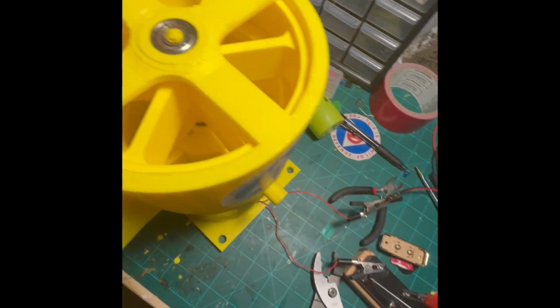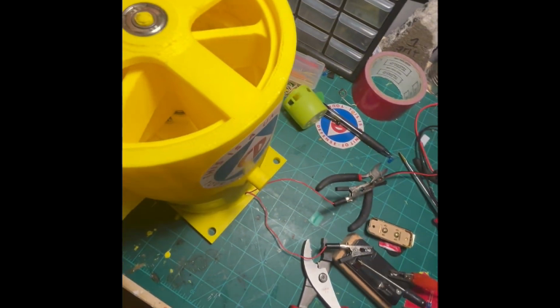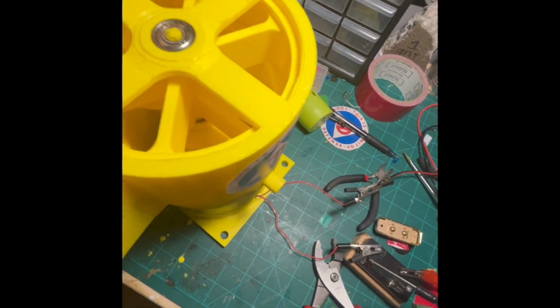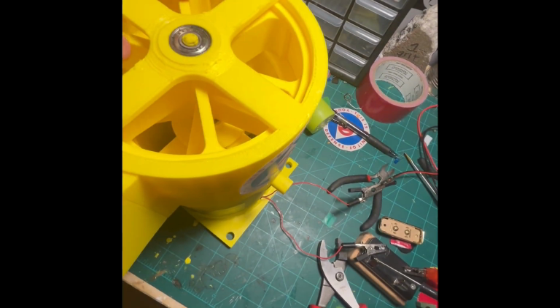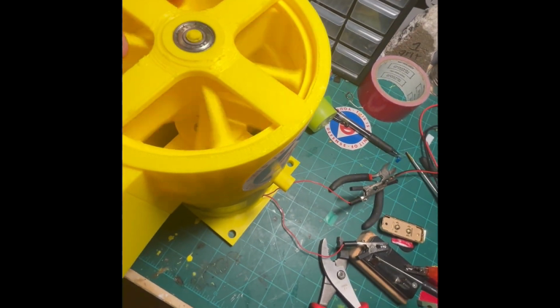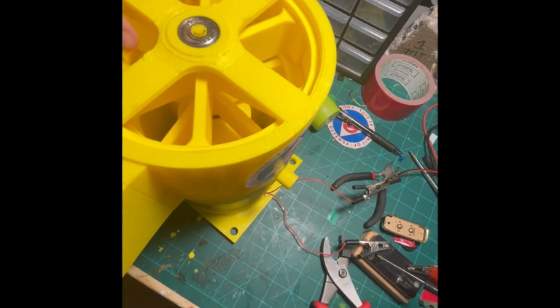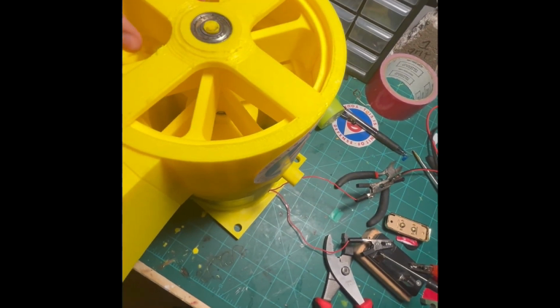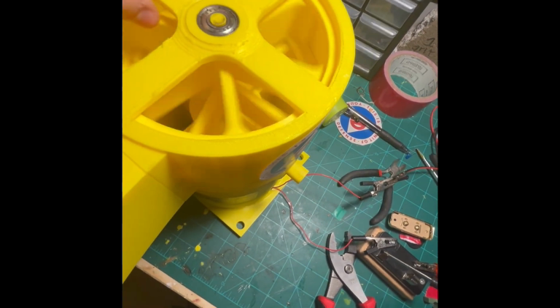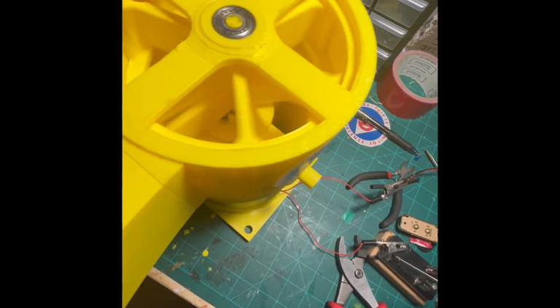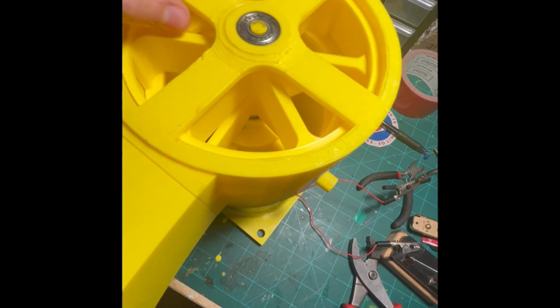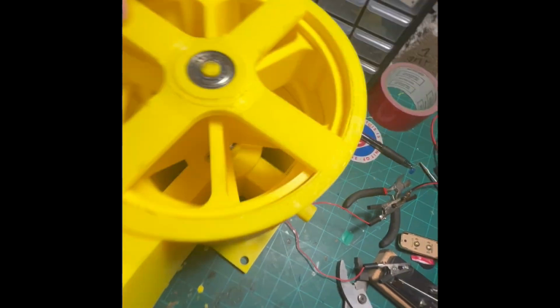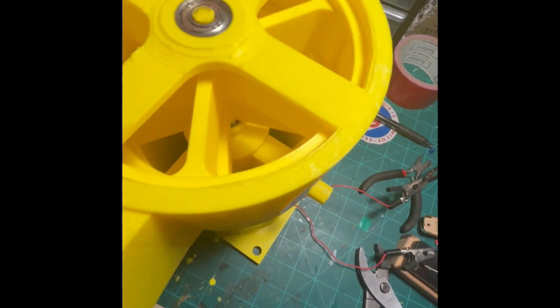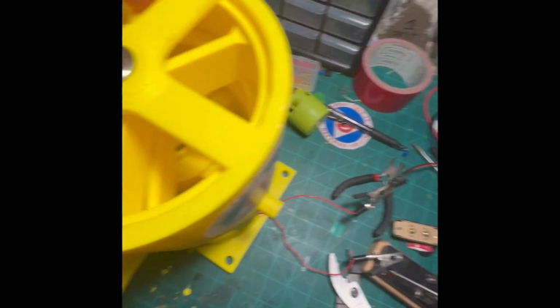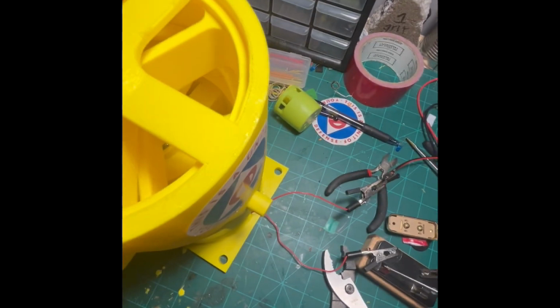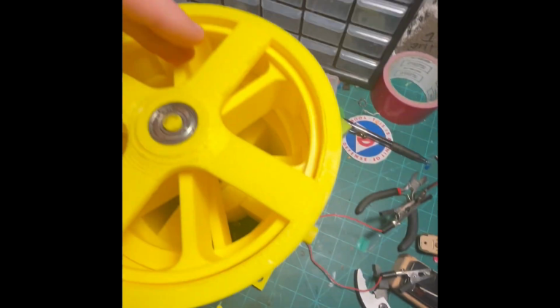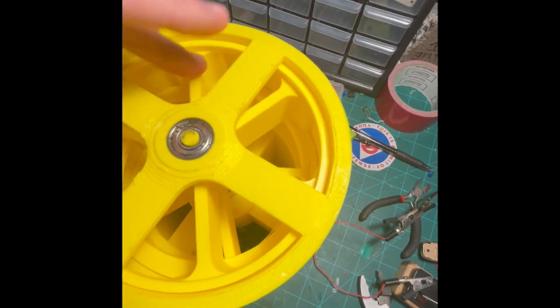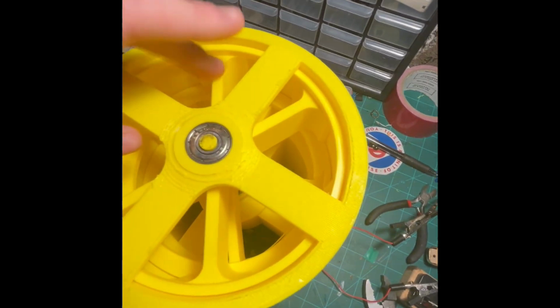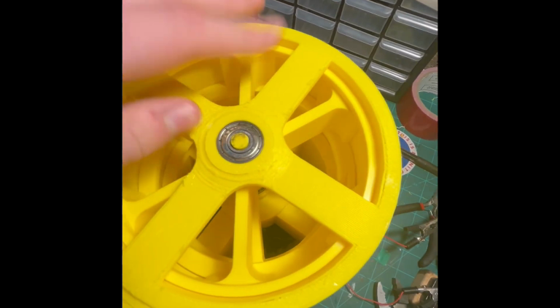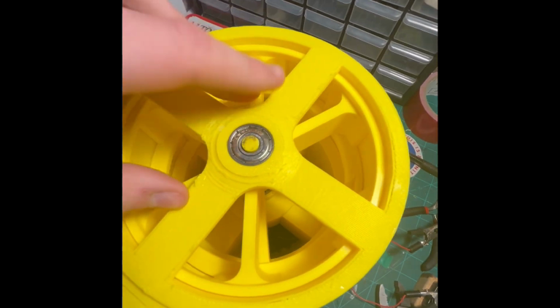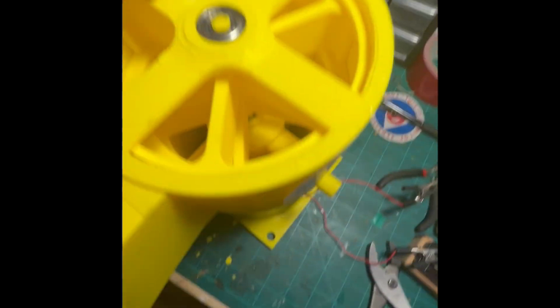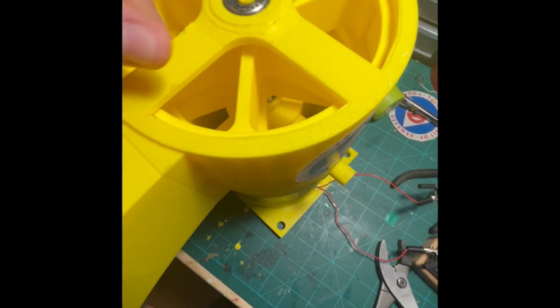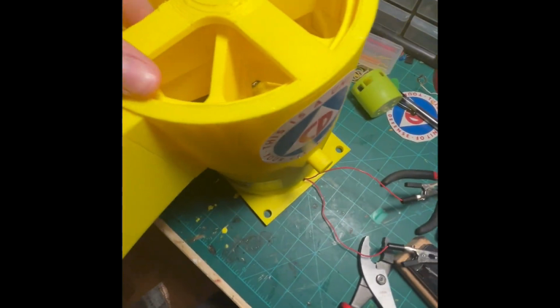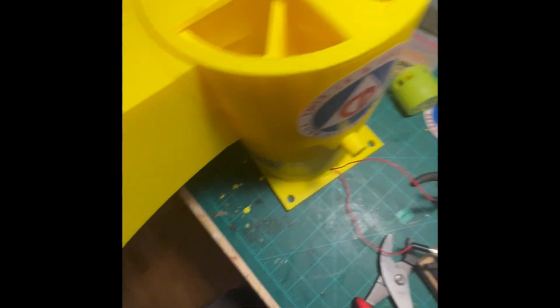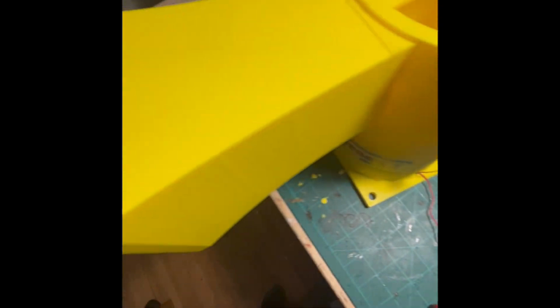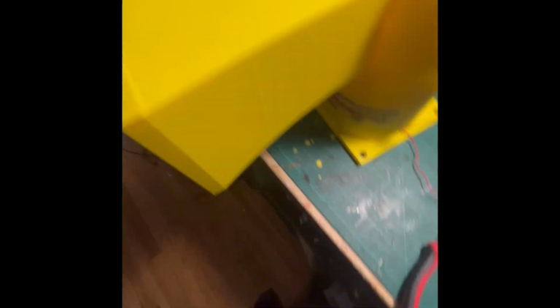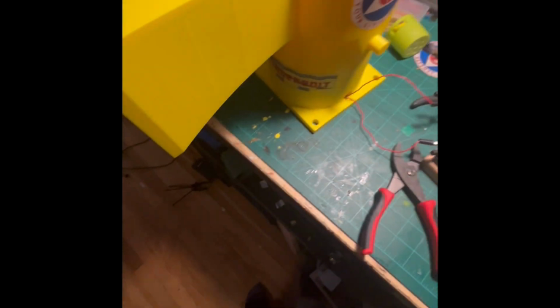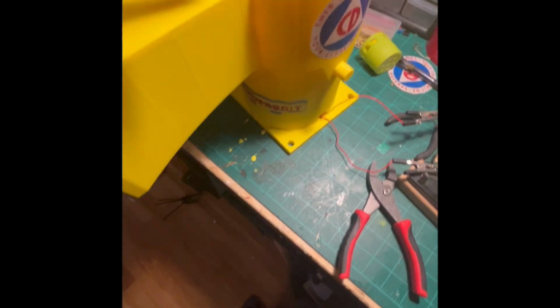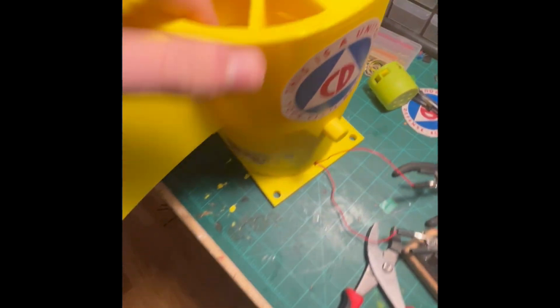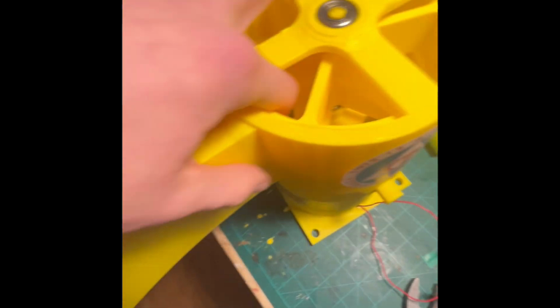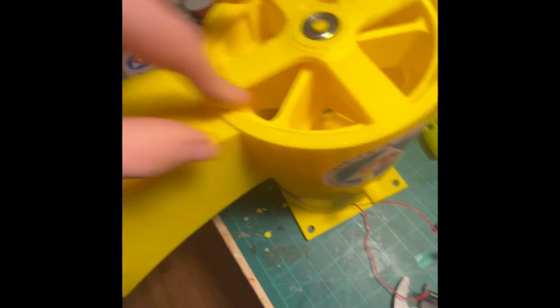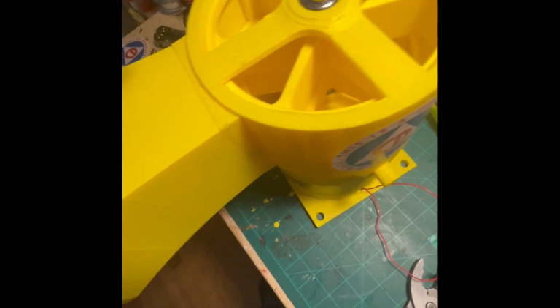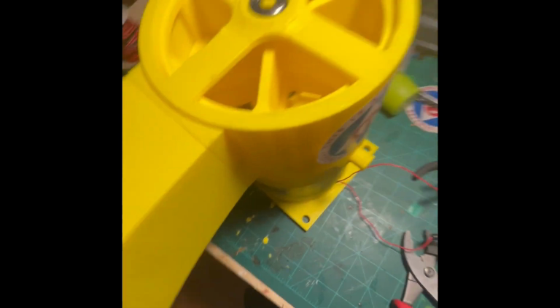I don't really know much about port measurements or stuff like that, but I can tell you that the top chopper has six ports, and the bomb chopper has five ports. The bomb chopper is also a little bit wider than the top ones.